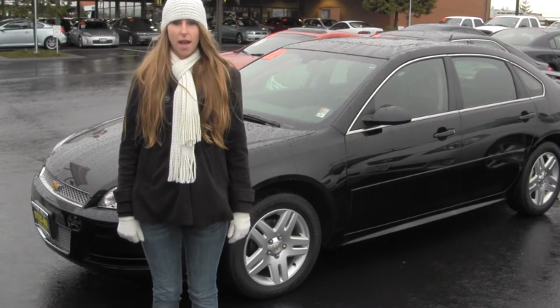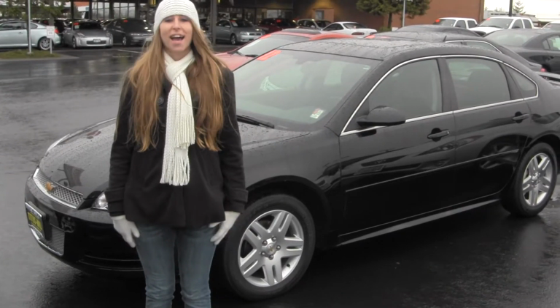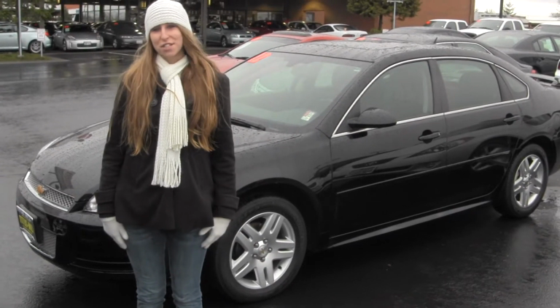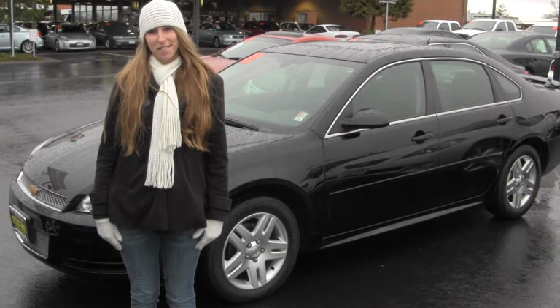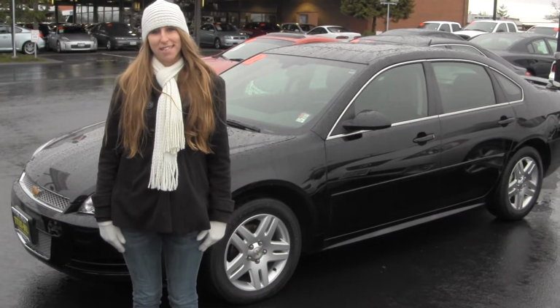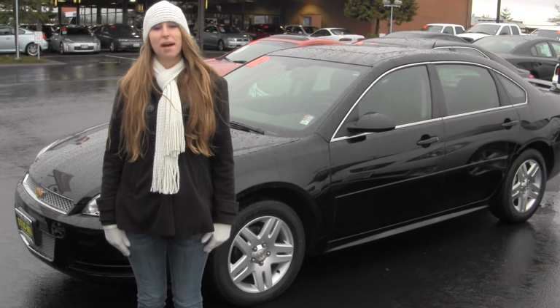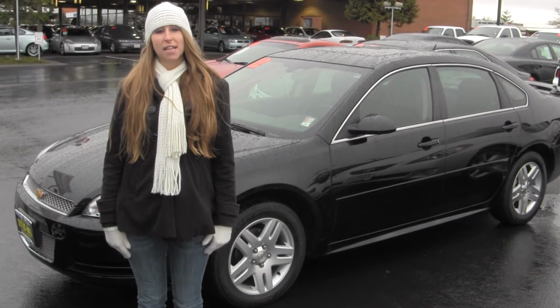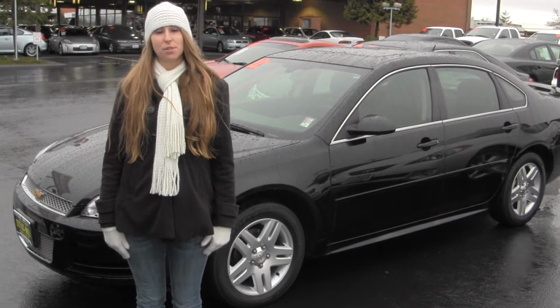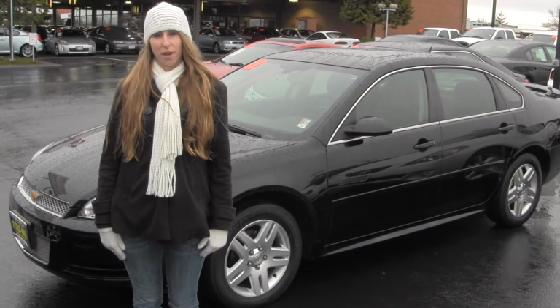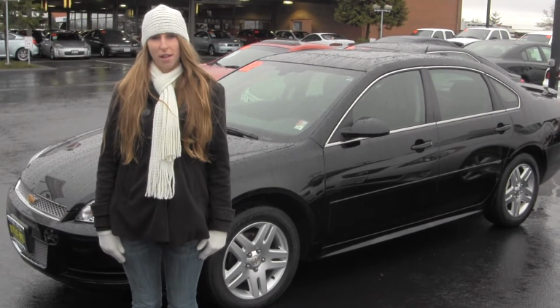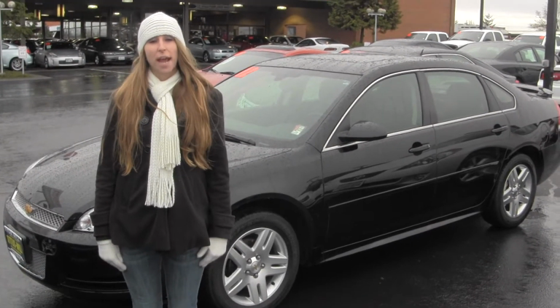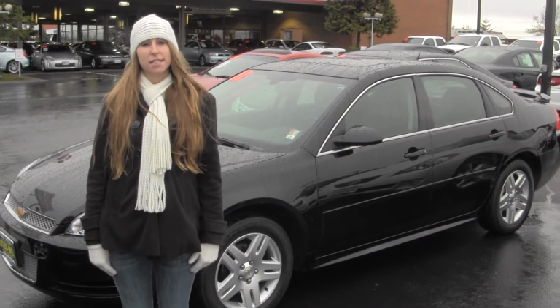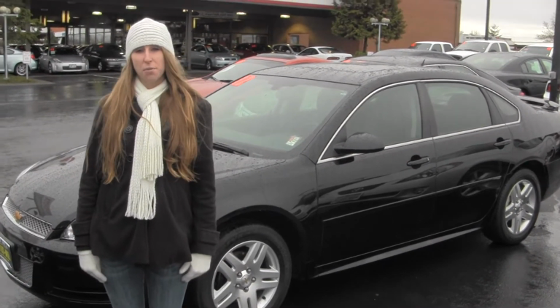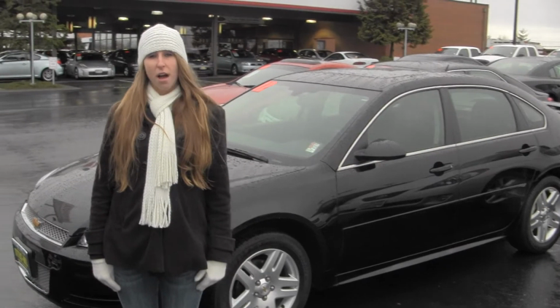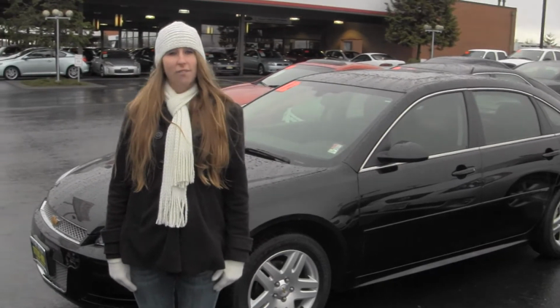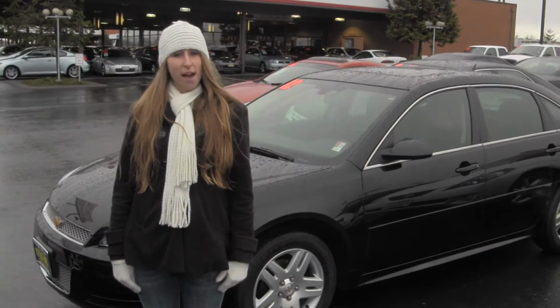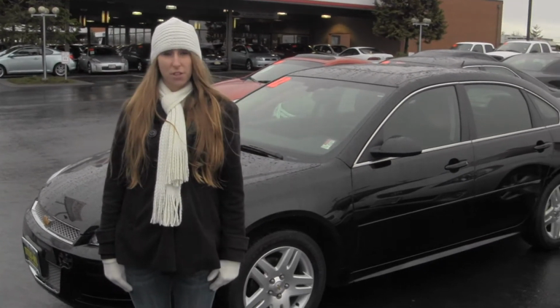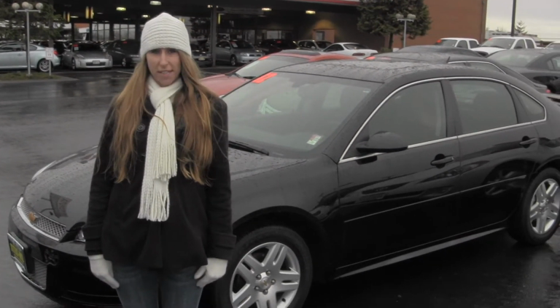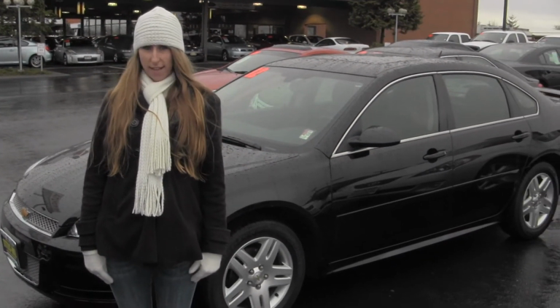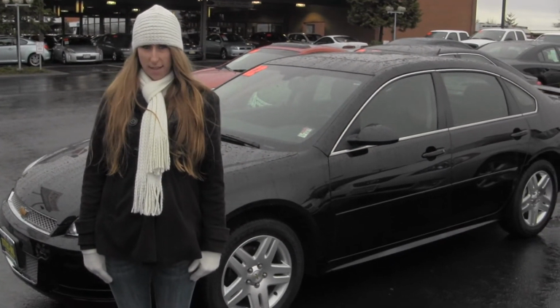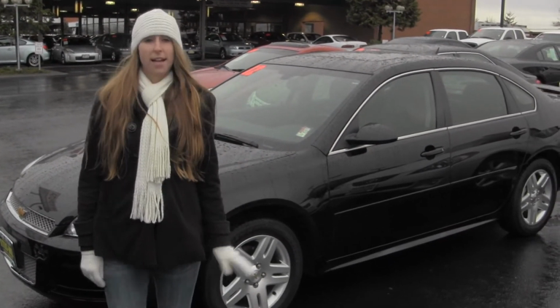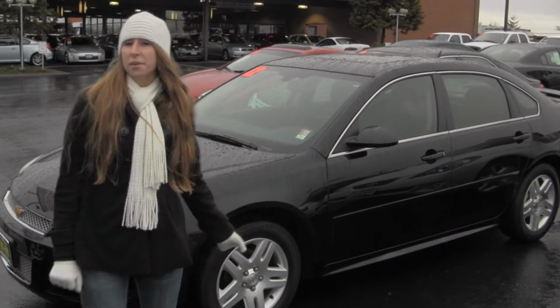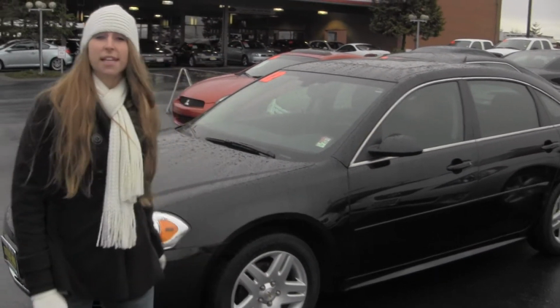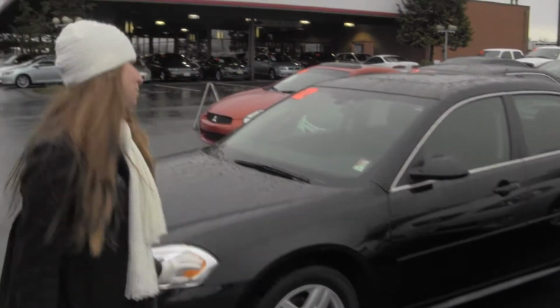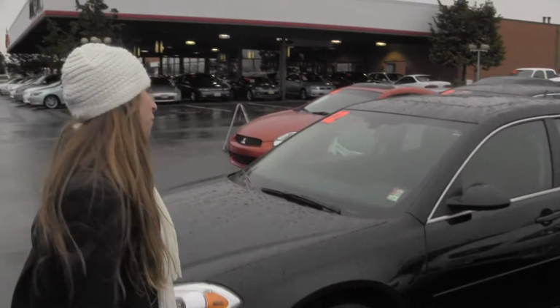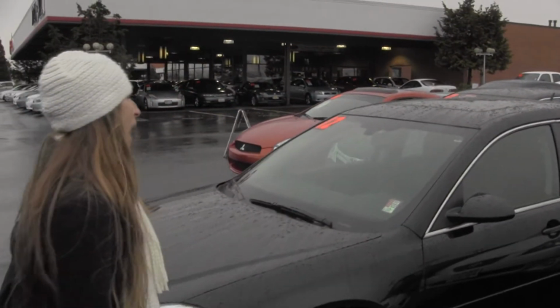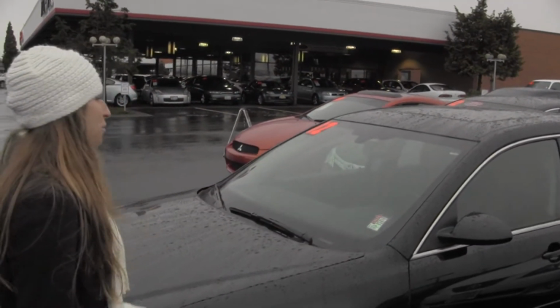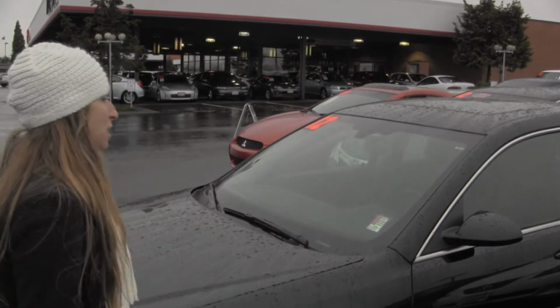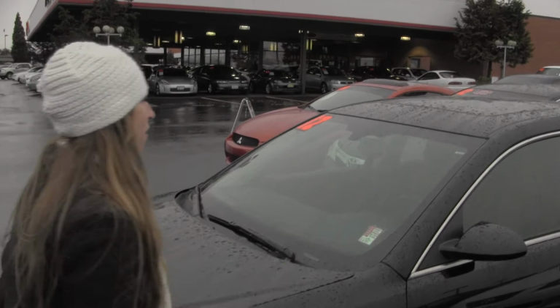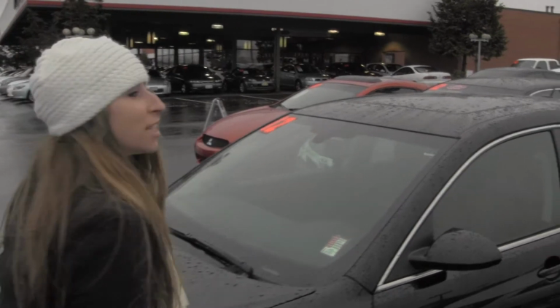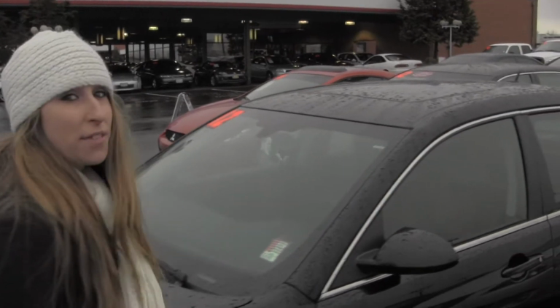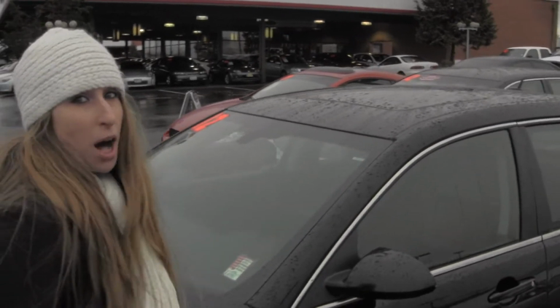Hi, this is Chelsea. Today I'm at Titusville Toyota, located in Tacoma, off I-5 and the 38th Street exit. And today we're looking at this beautiful black 2012 Chevy Impala.